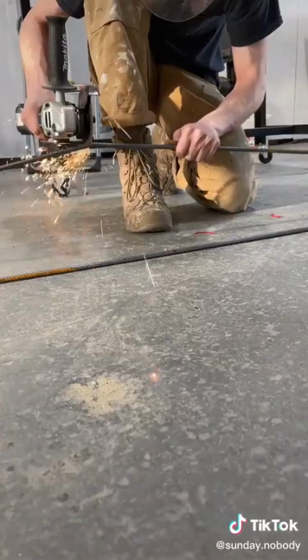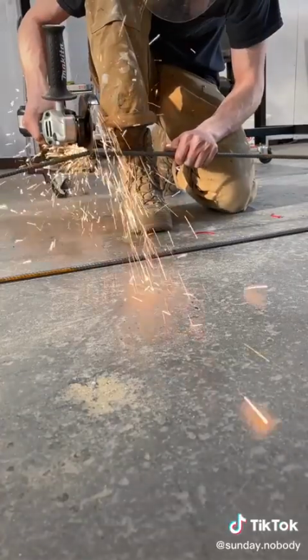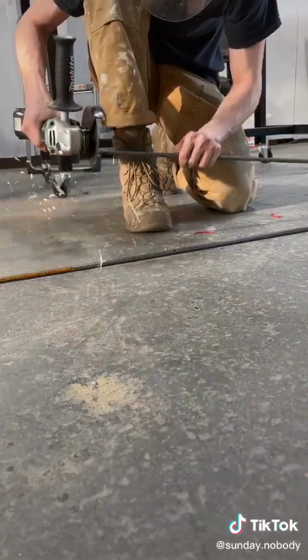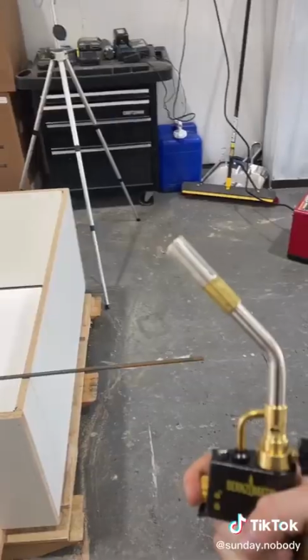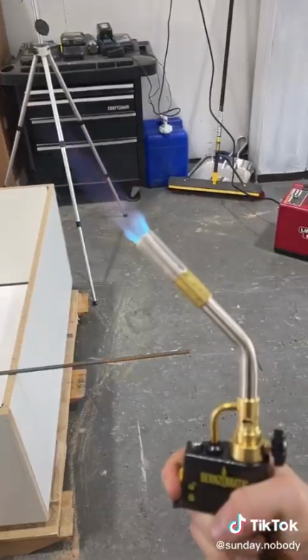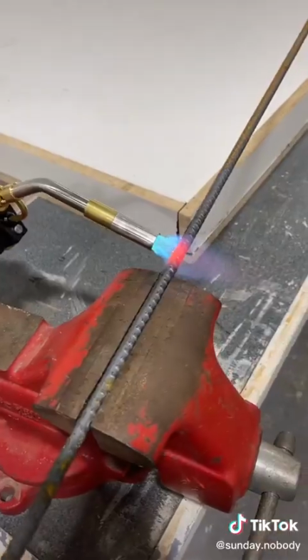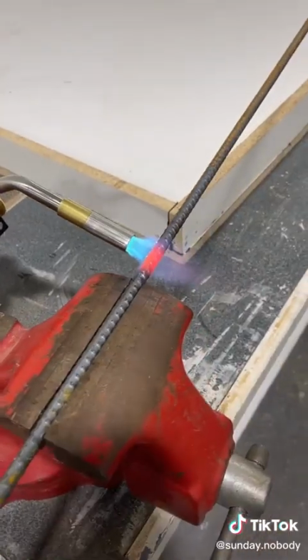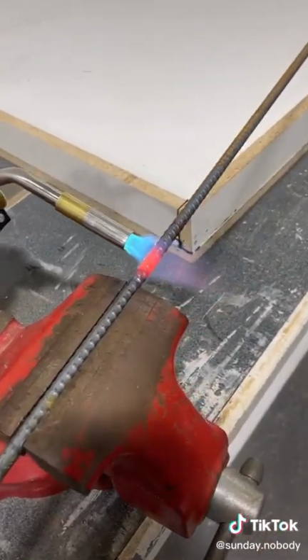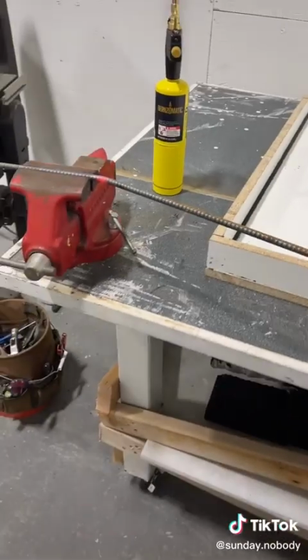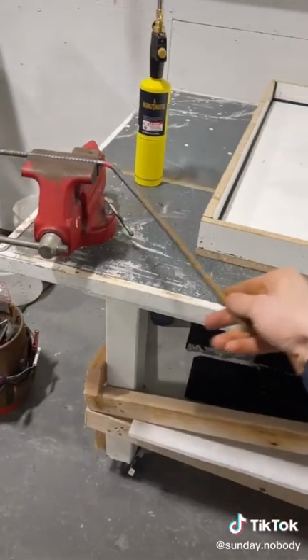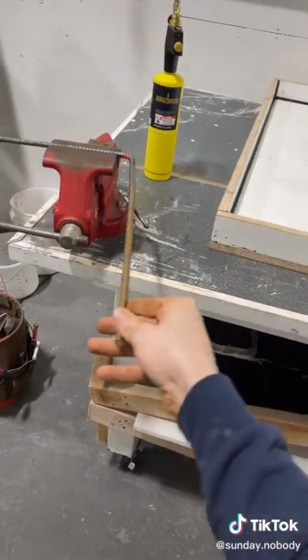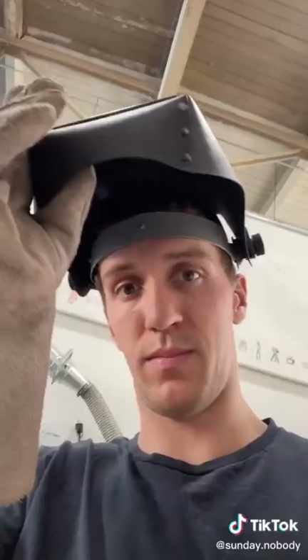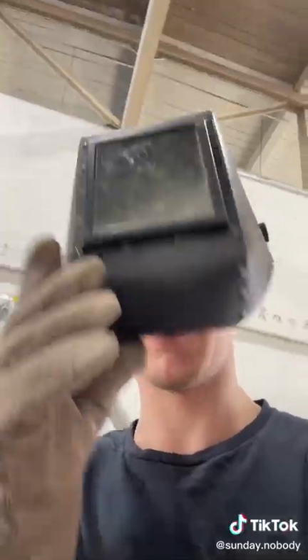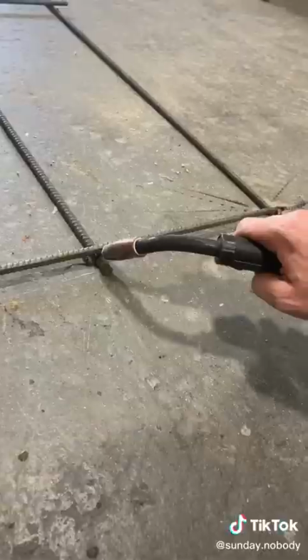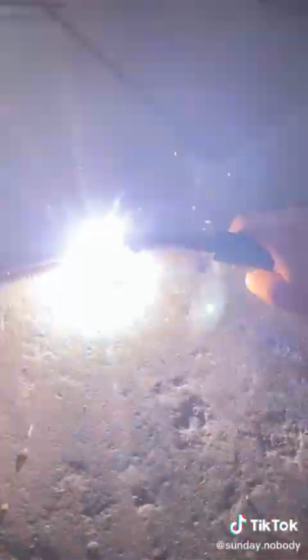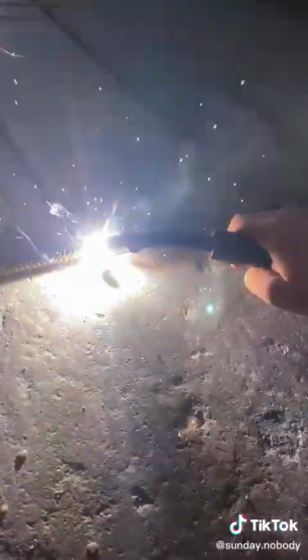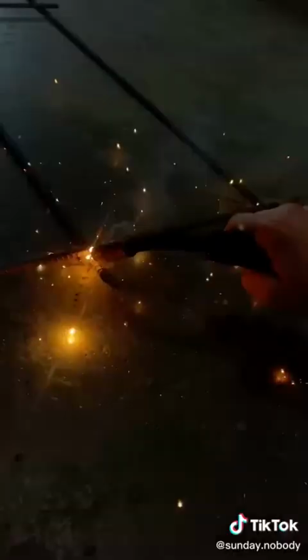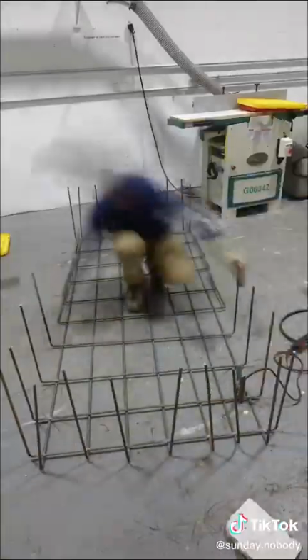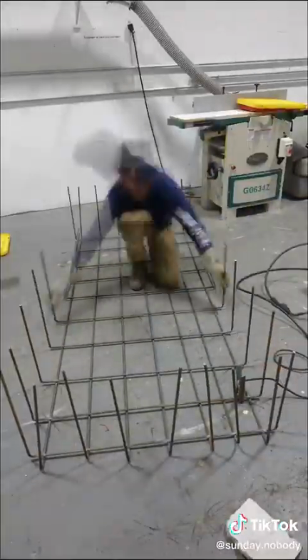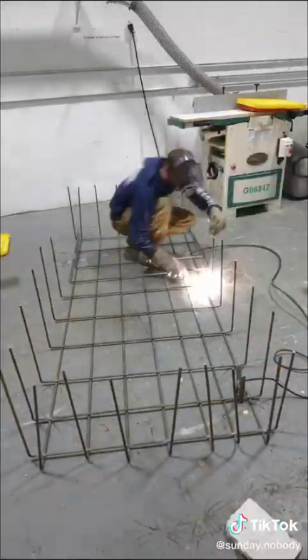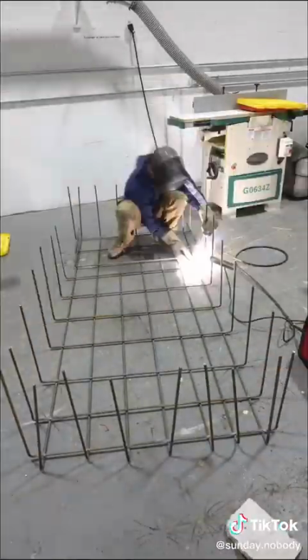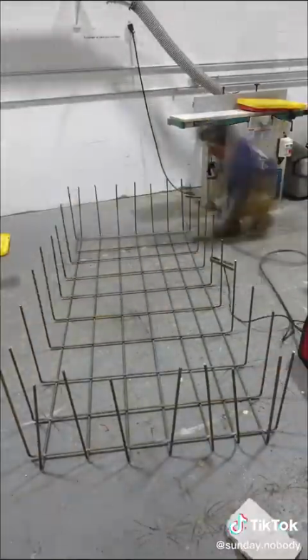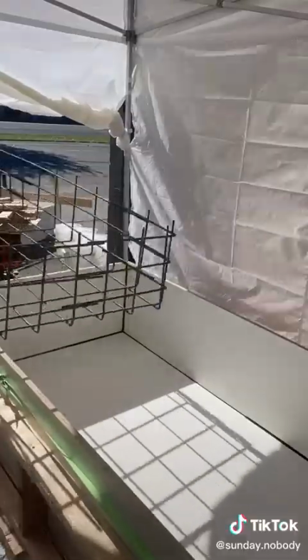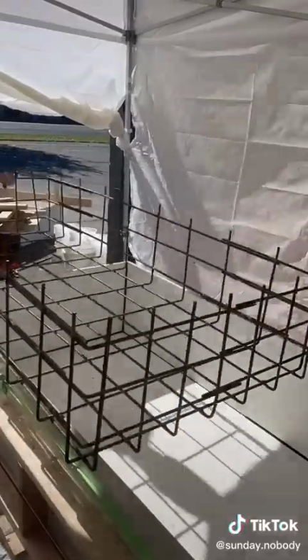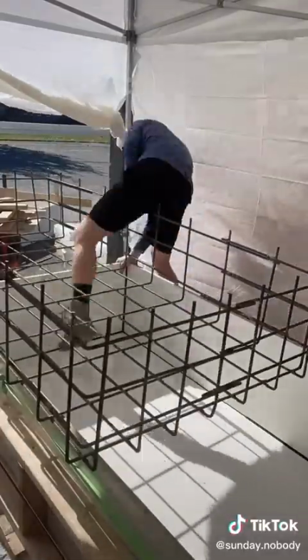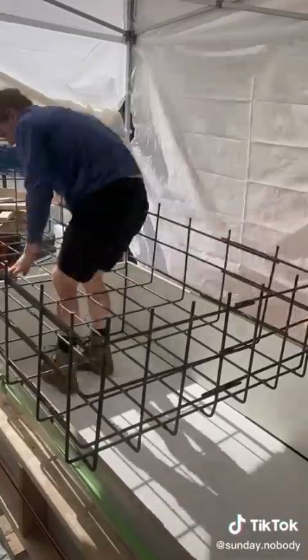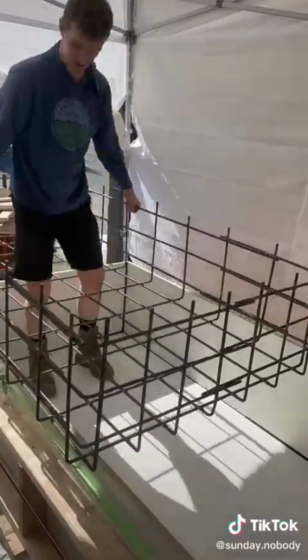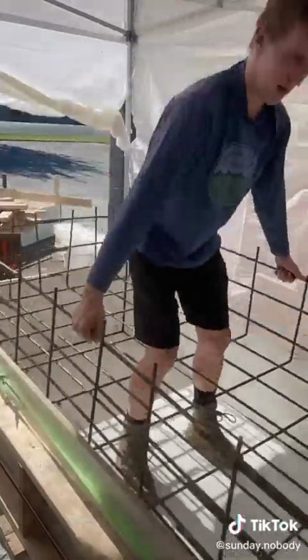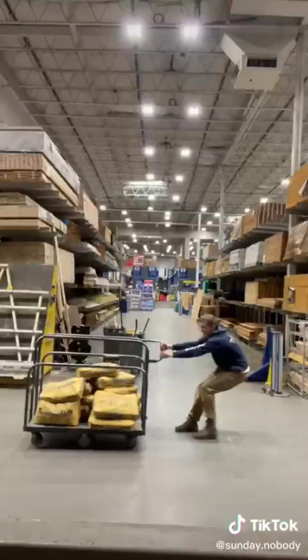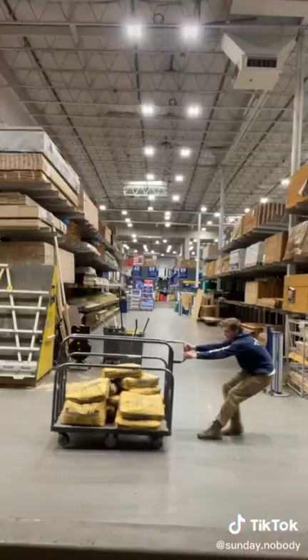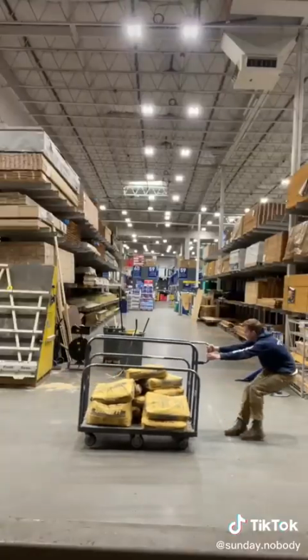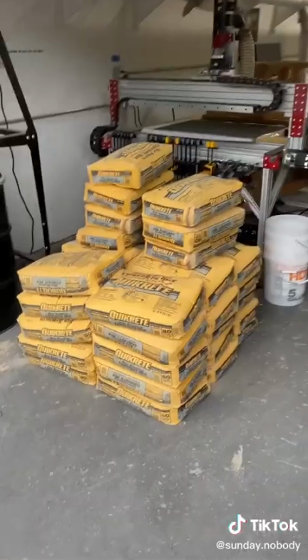I cut out rebar and then heated it up so that I could bend it into 90 degree angles, then welded it together. Concrete has really good compressive strength but really bad tensile strength, so you need the rebar to keep it from cracking.